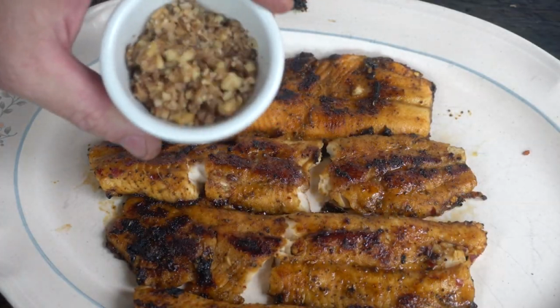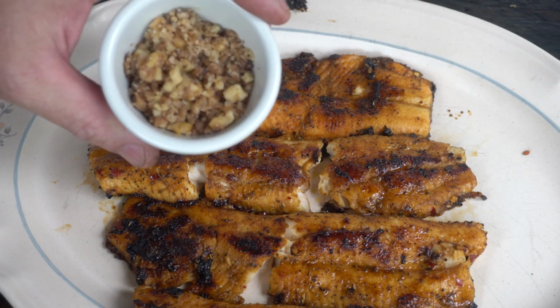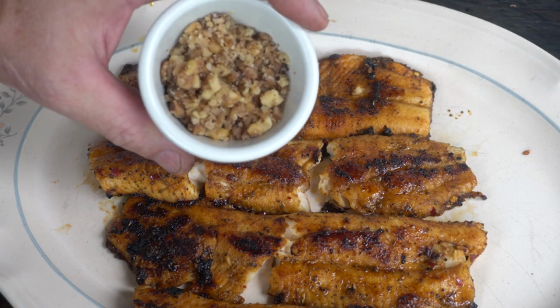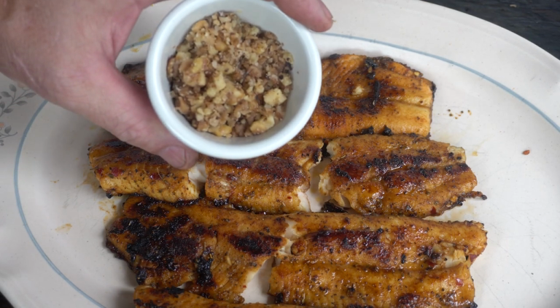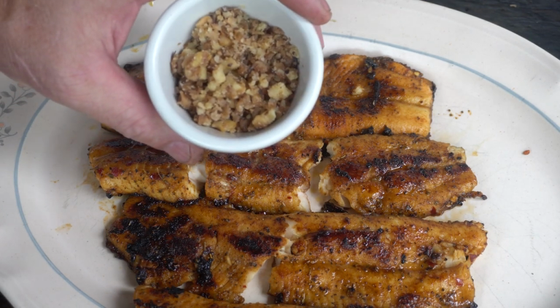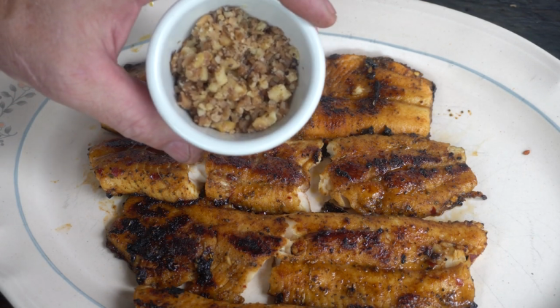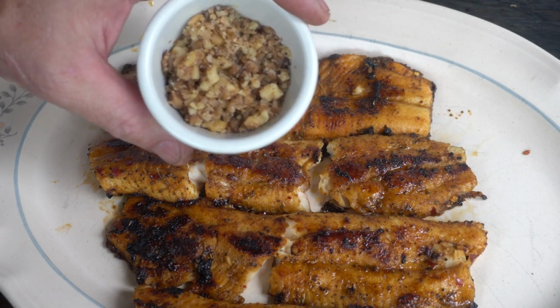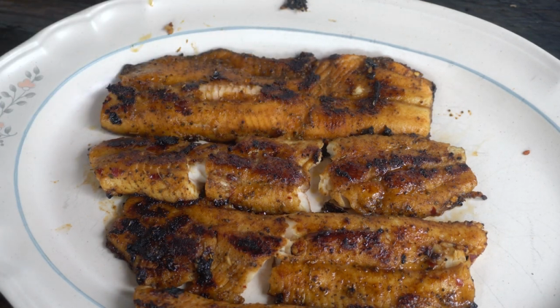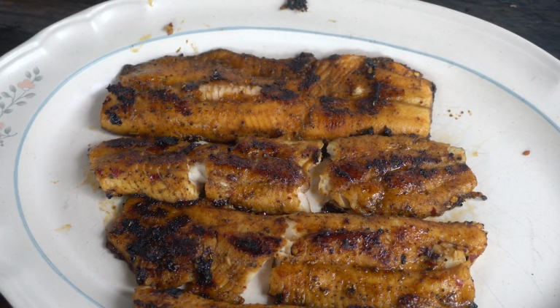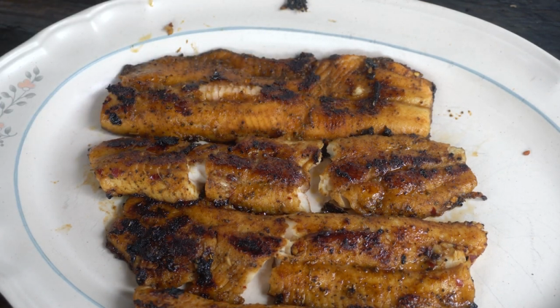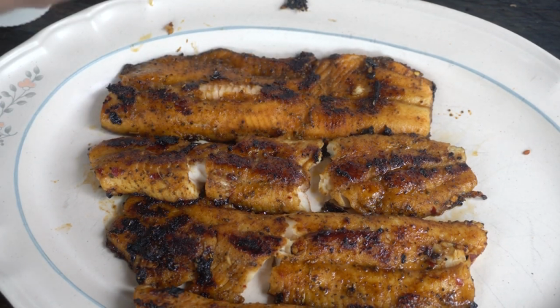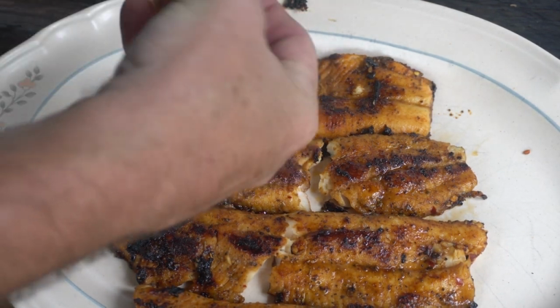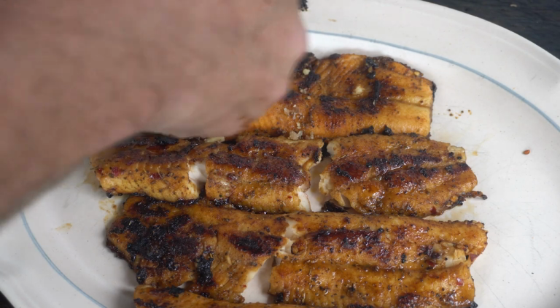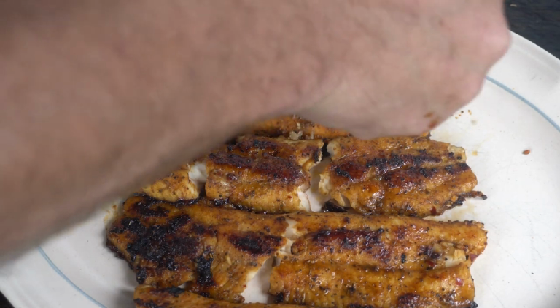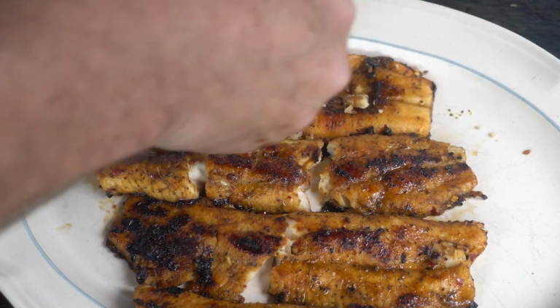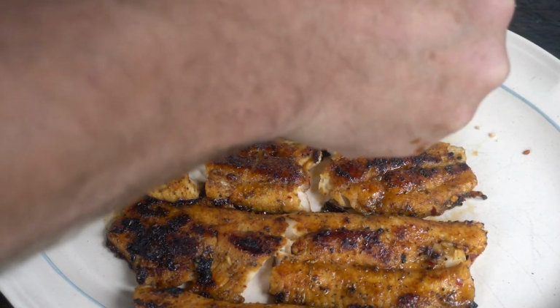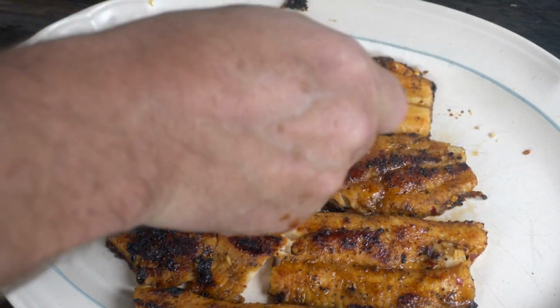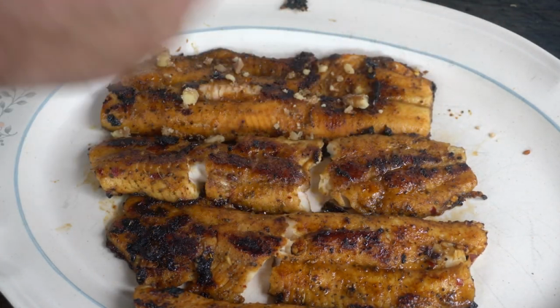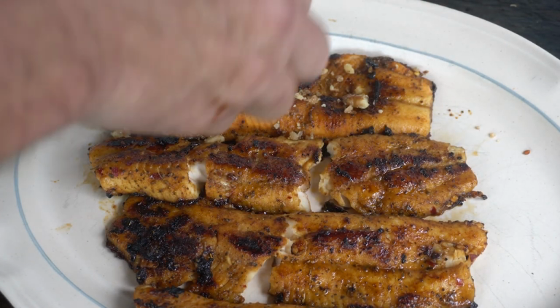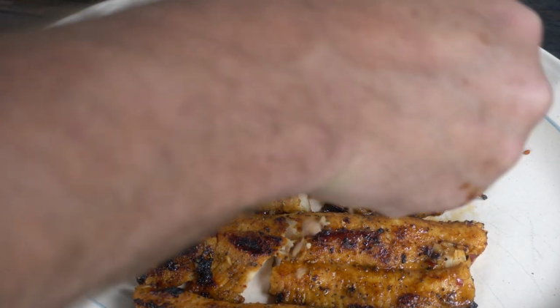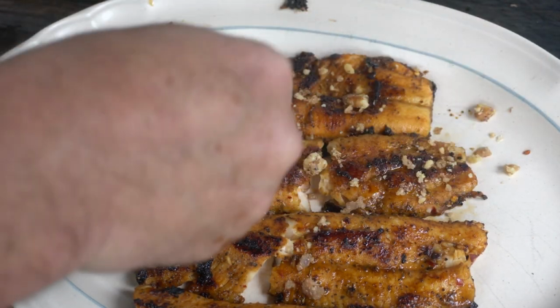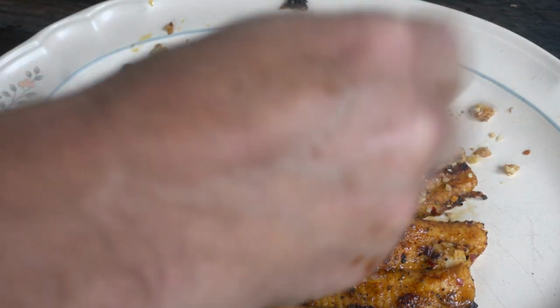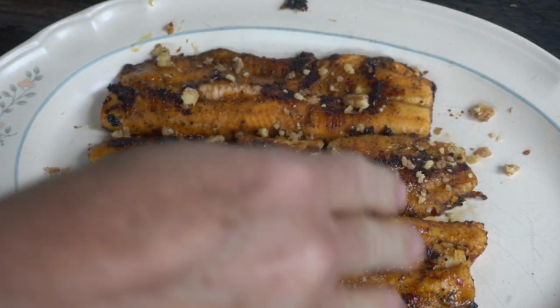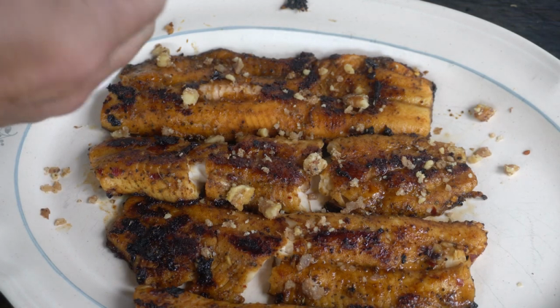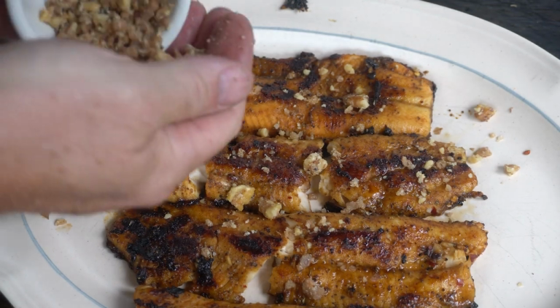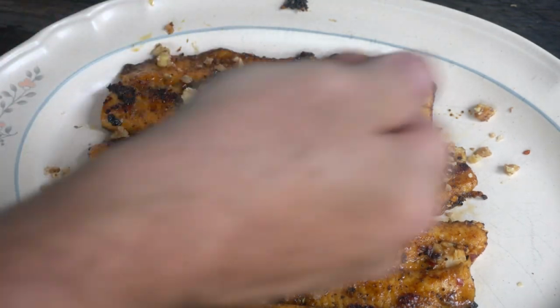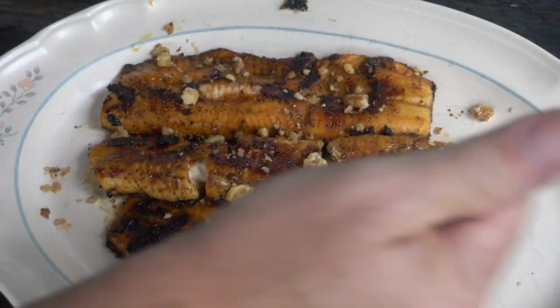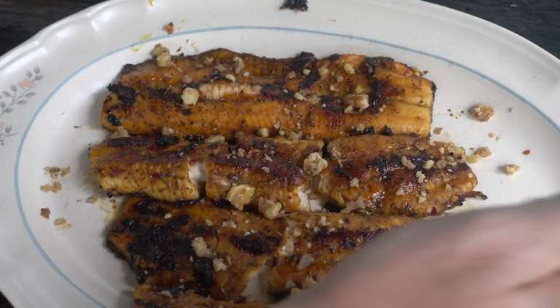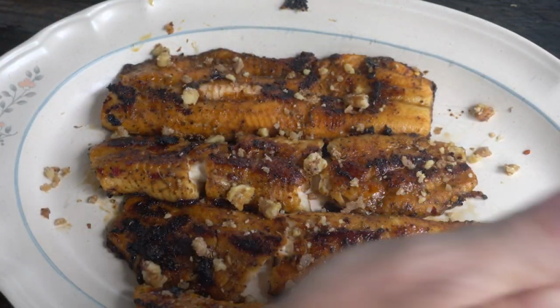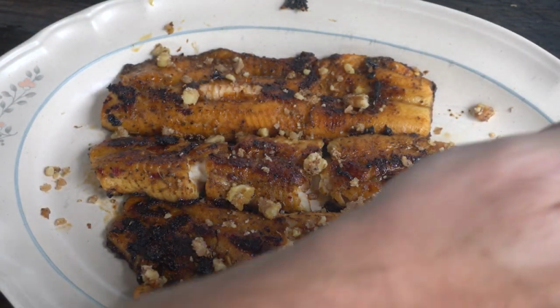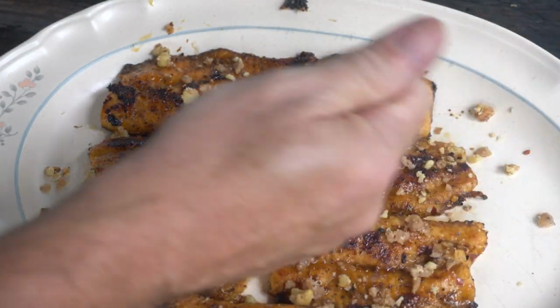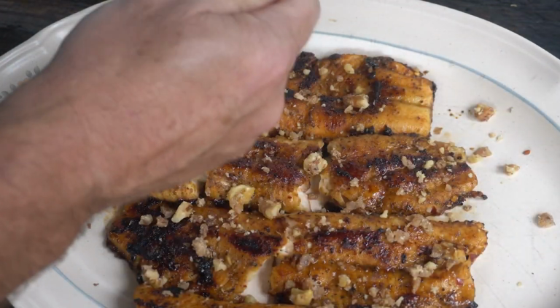Let's top it off with some candied walnuts. Toast them up in the oven for a bit, heat up some butter and brown sugar, toss in the walnuts, spread them out to set up and you're done. Bust them up and put them on about anything — today they're going on fish.